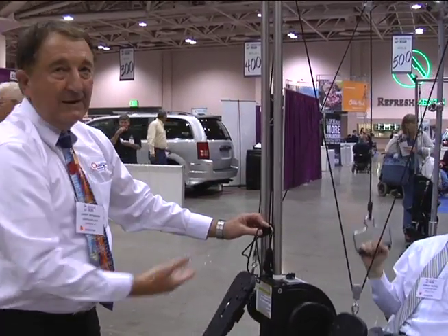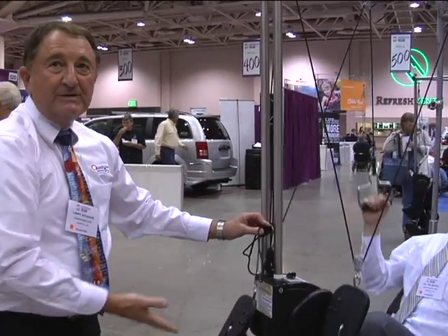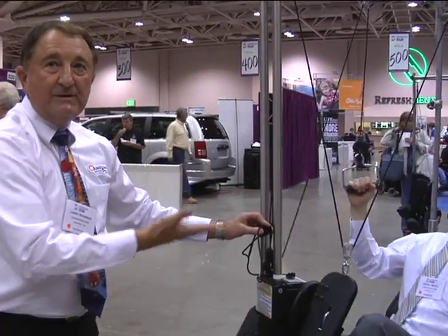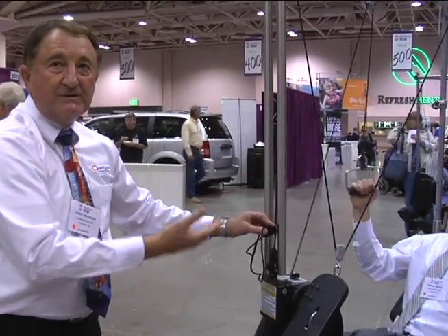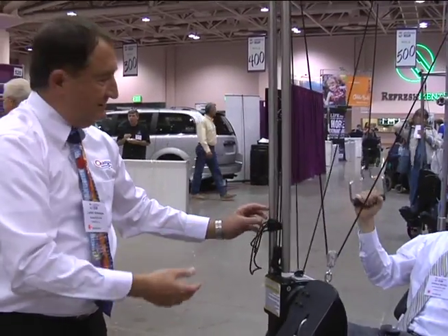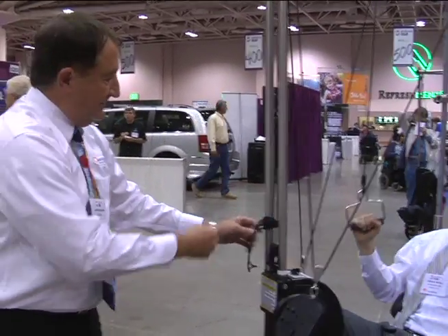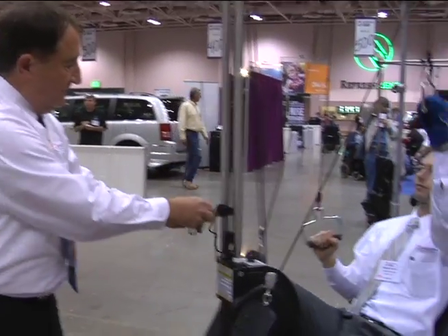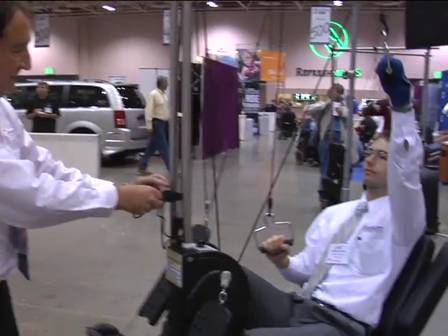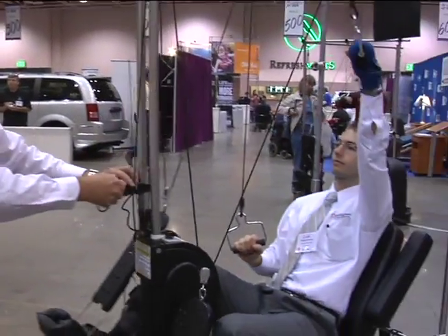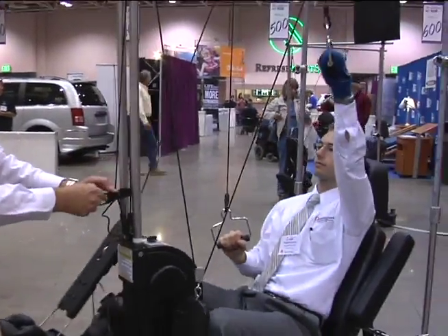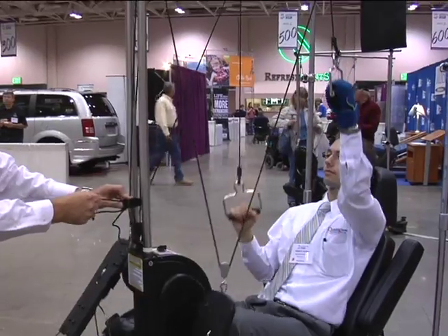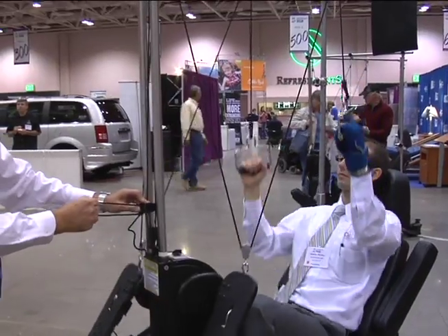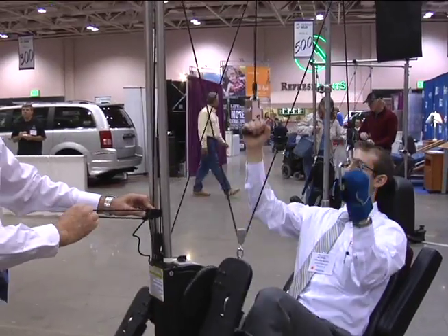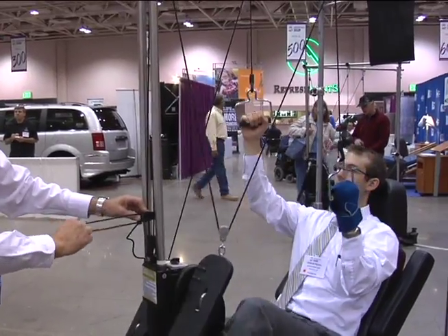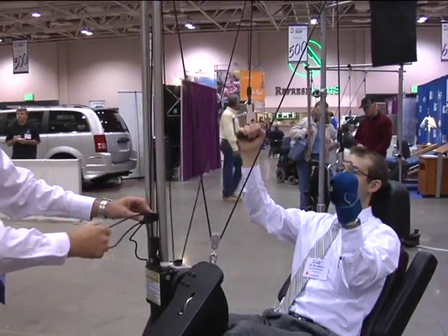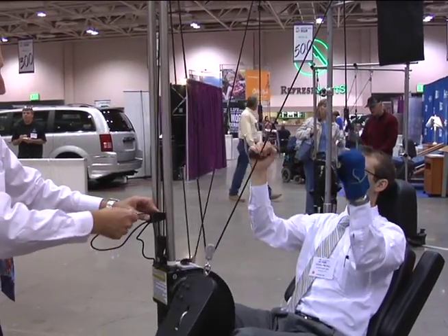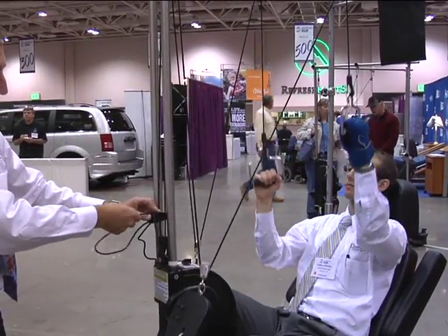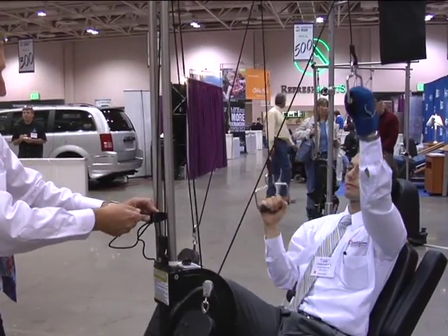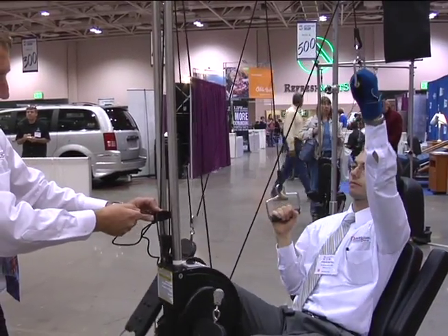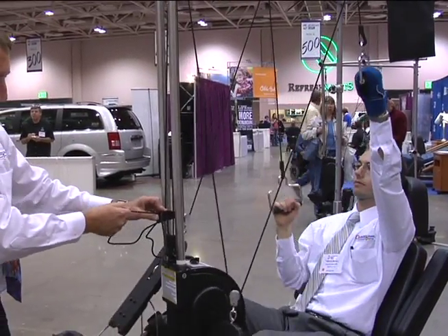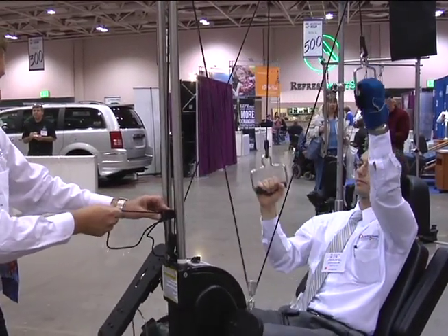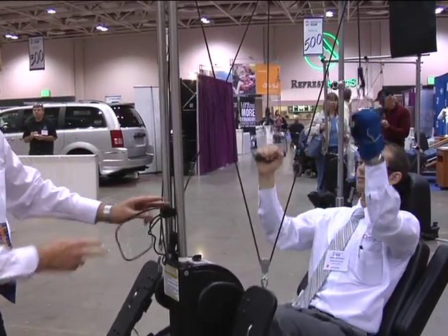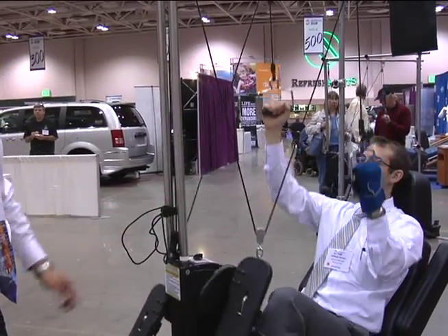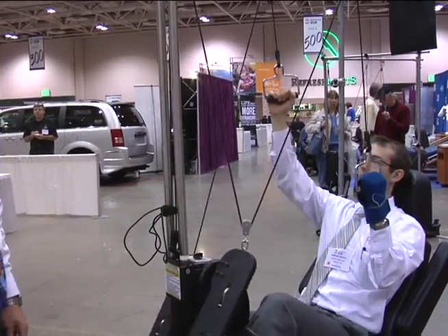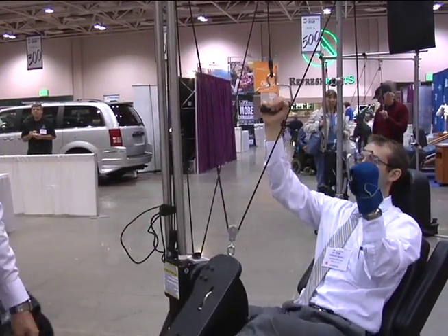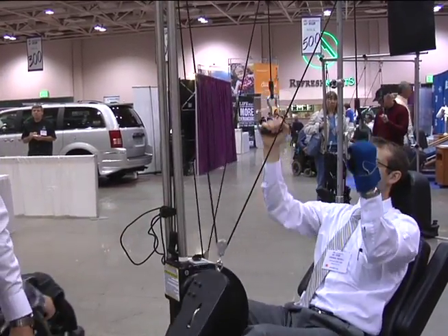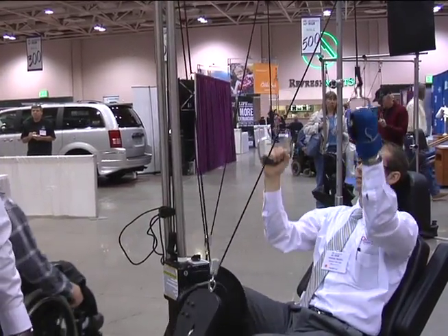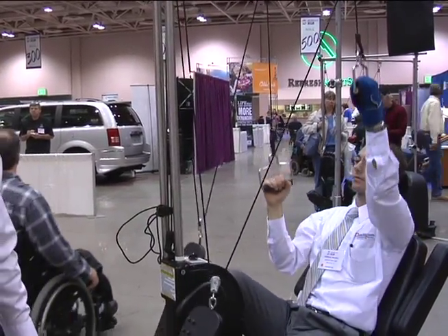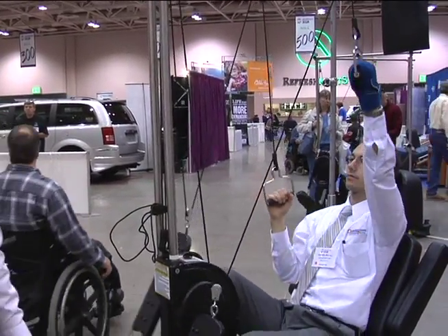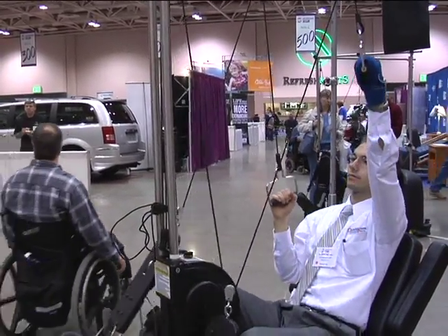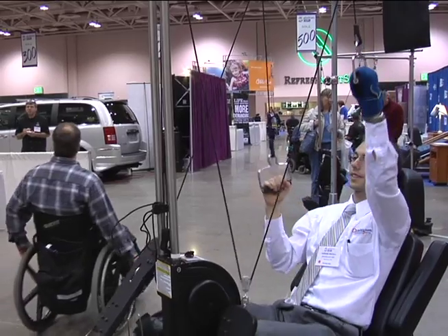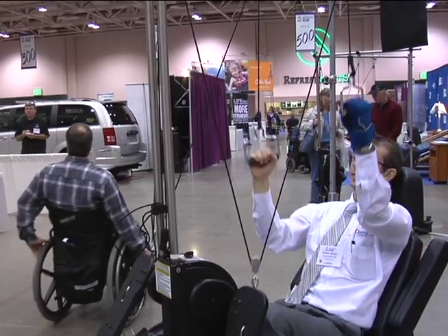Pretty soon he's stretching his hand way up. This simulates walking, and doctors and therapists tell me that it helps to retrain the brain to think again.